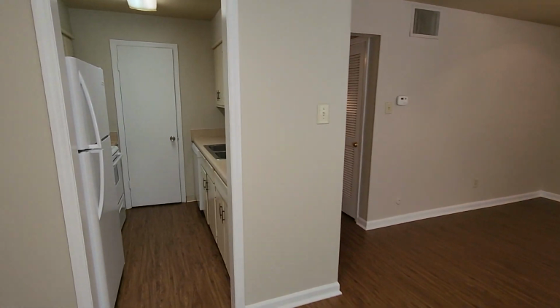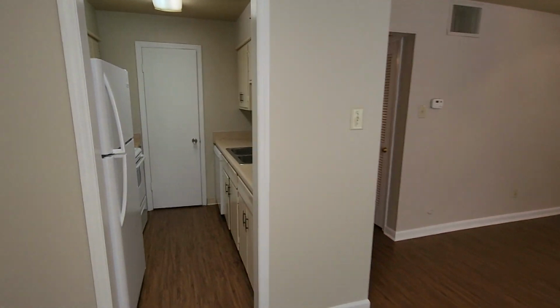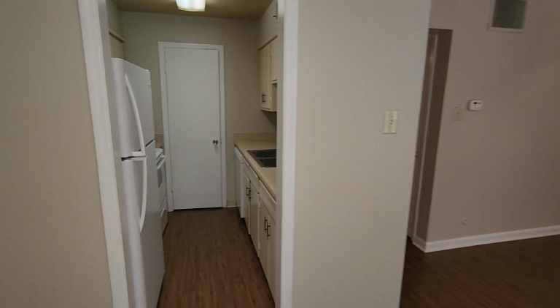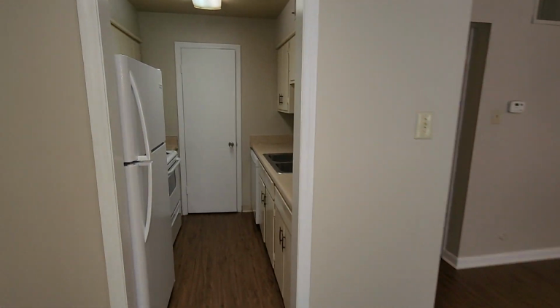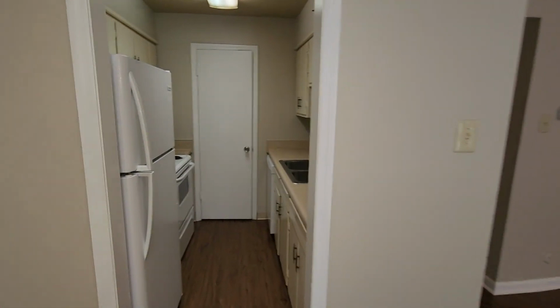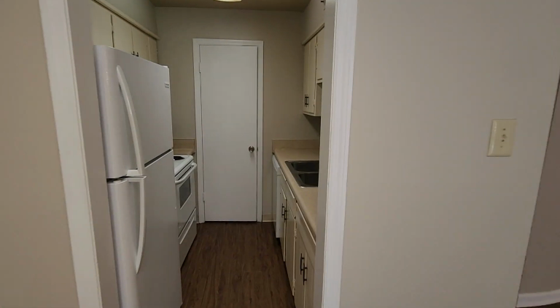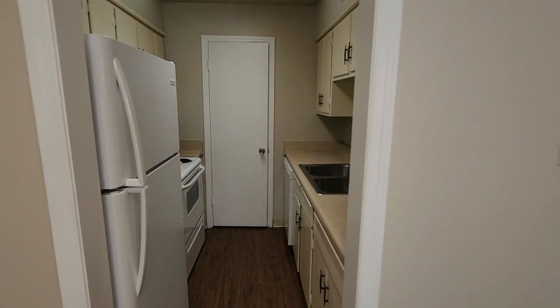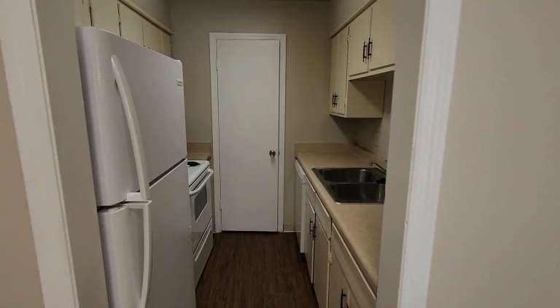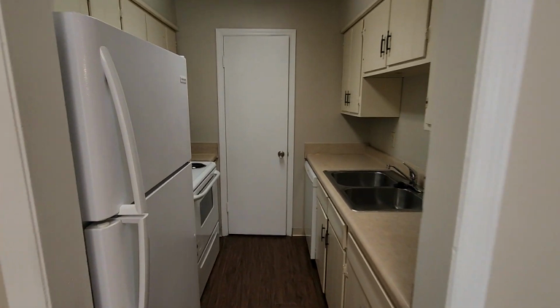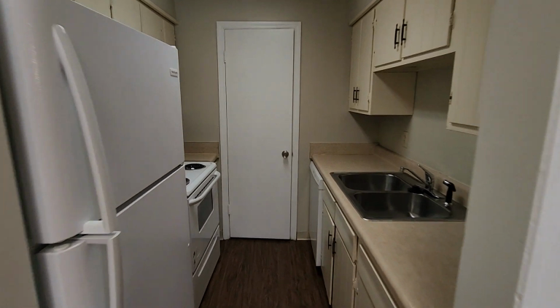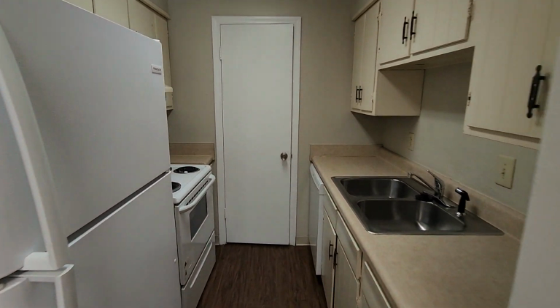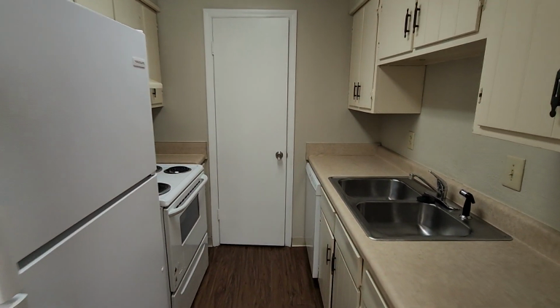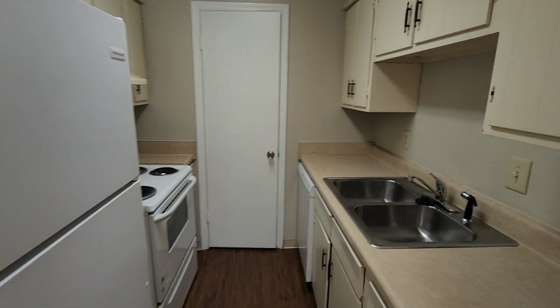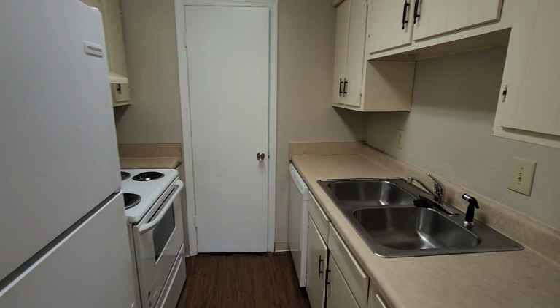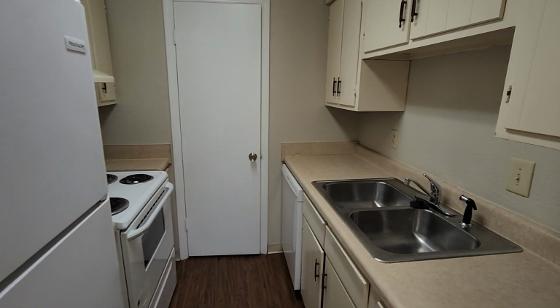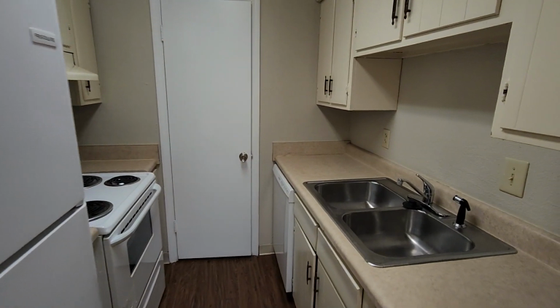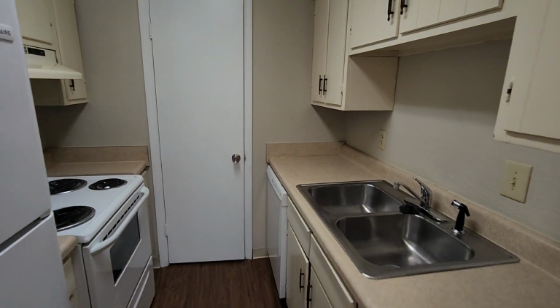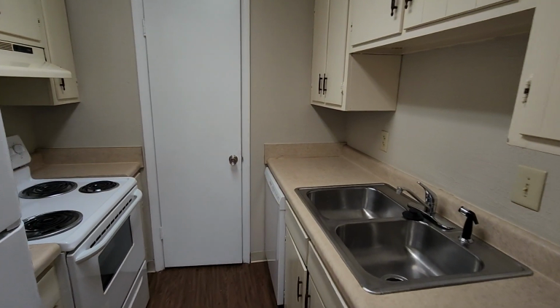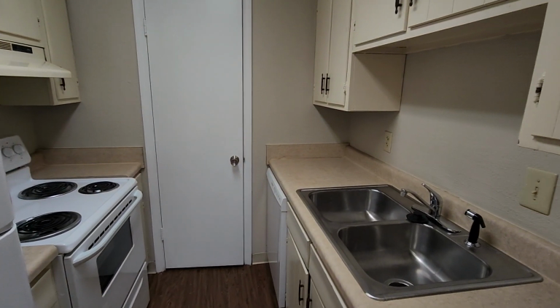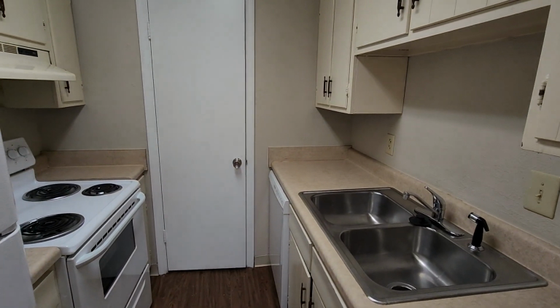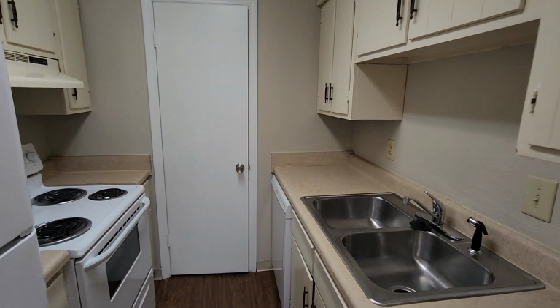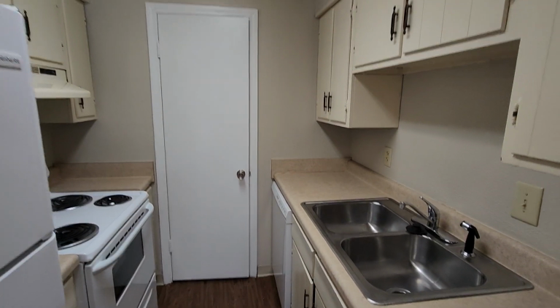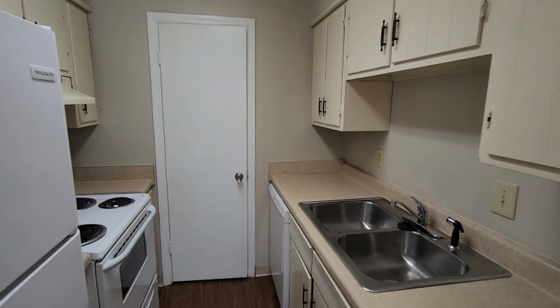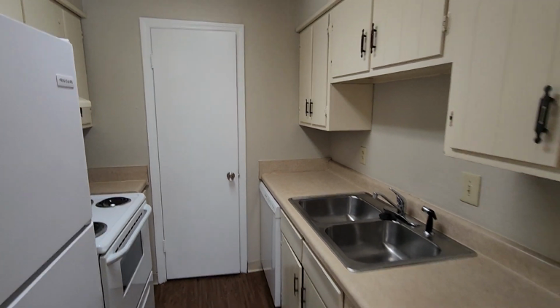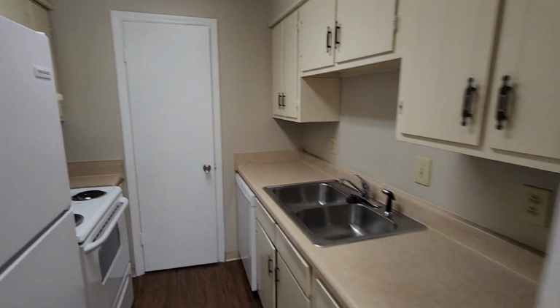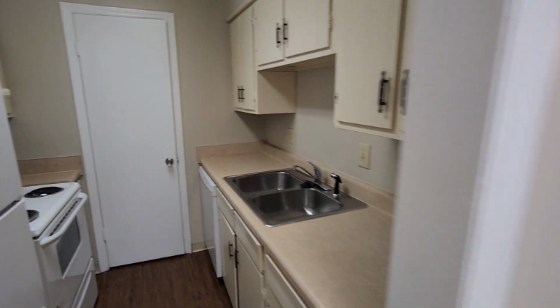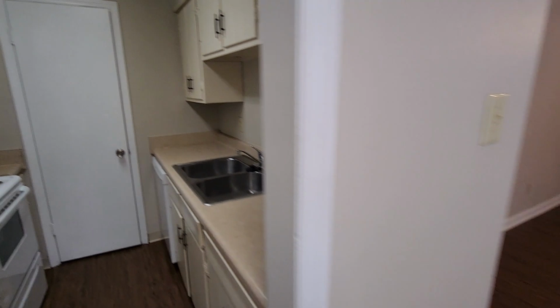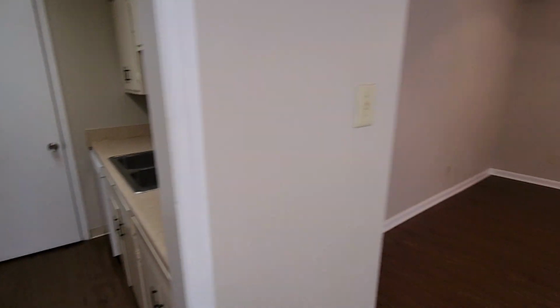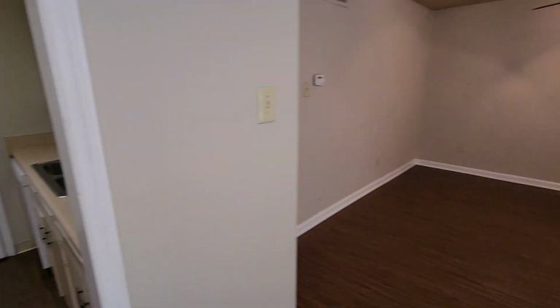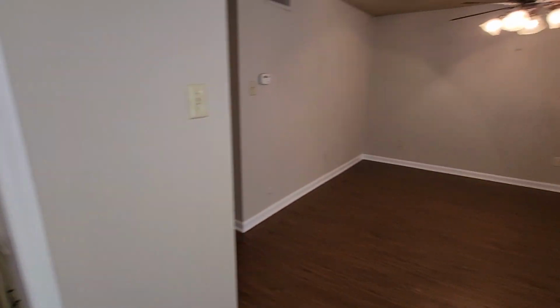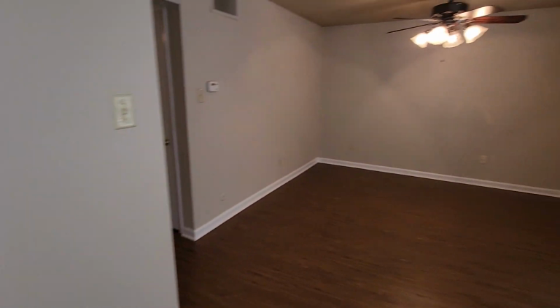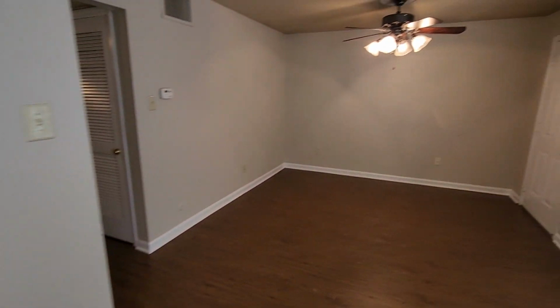This is a two-bedroom, one-bath. It comes with a refrigerator, range, disposal, dishwasher, and pantry. It does have central heat in there.